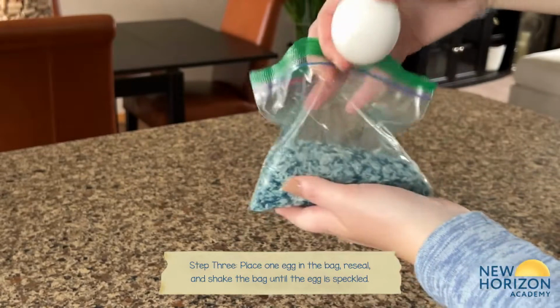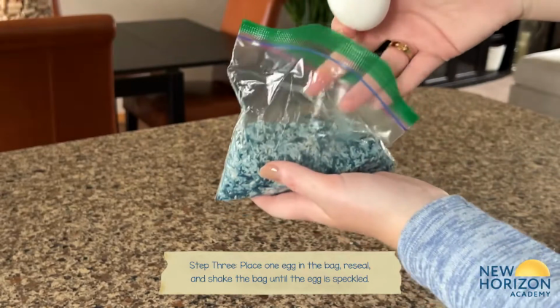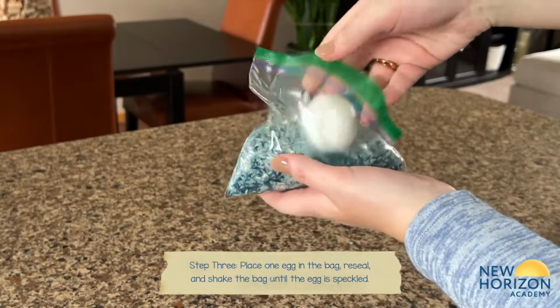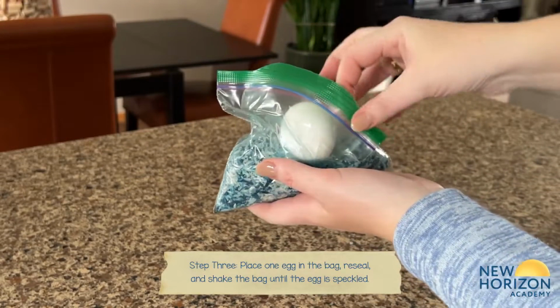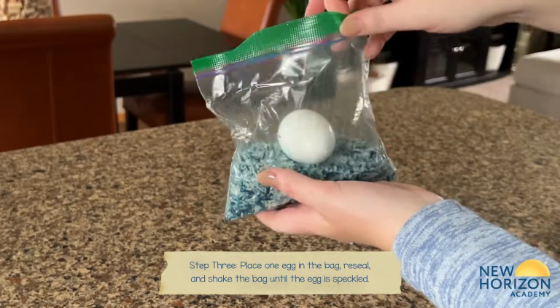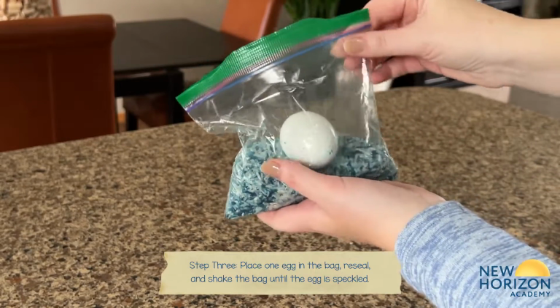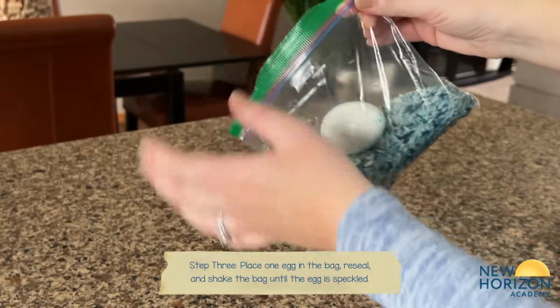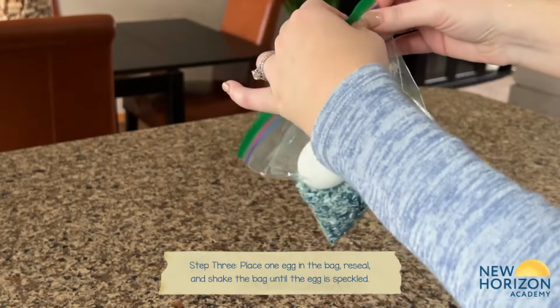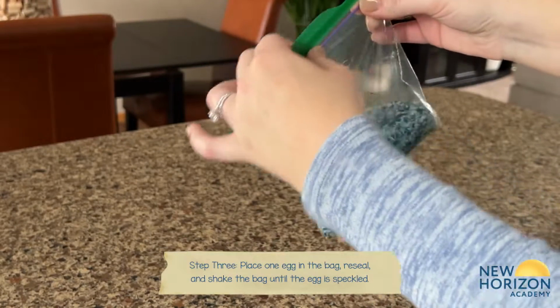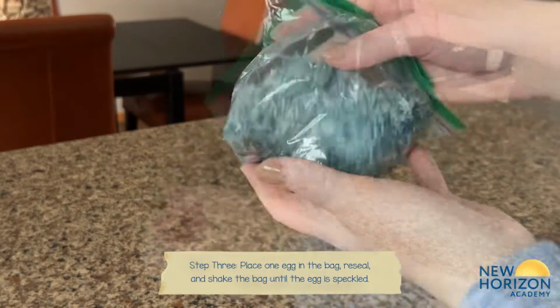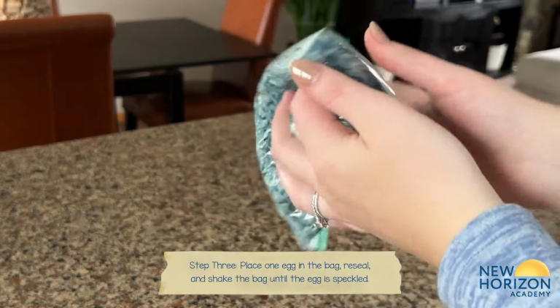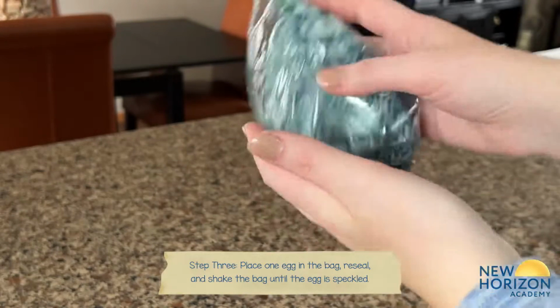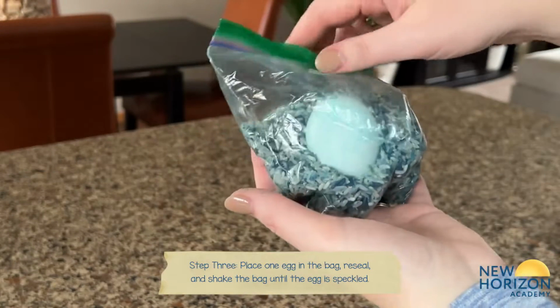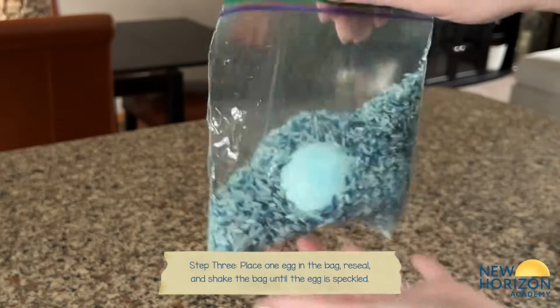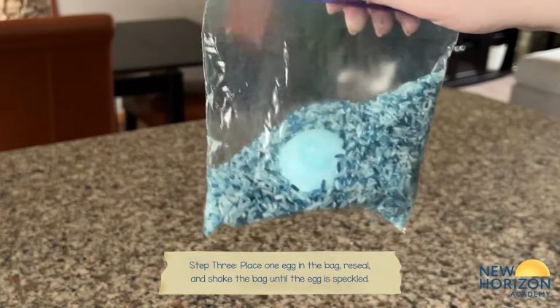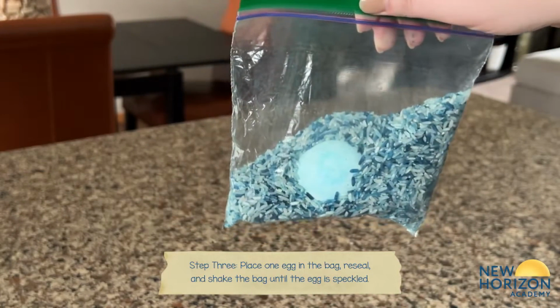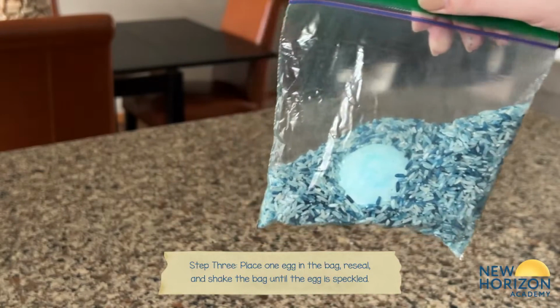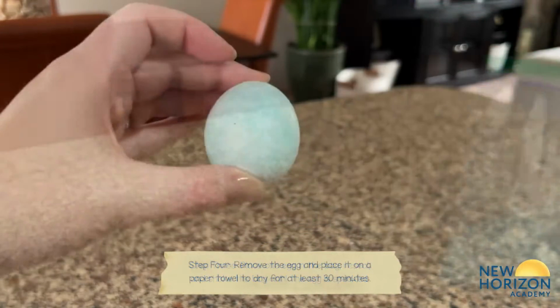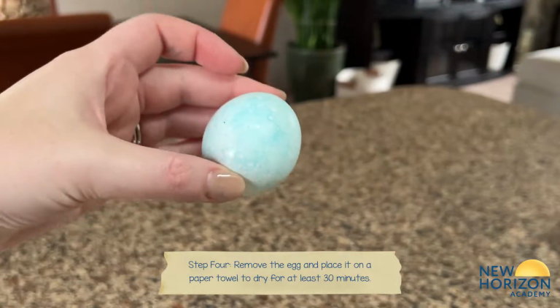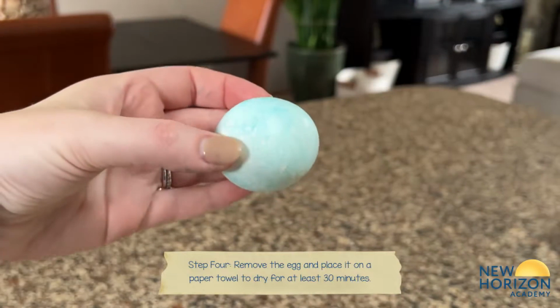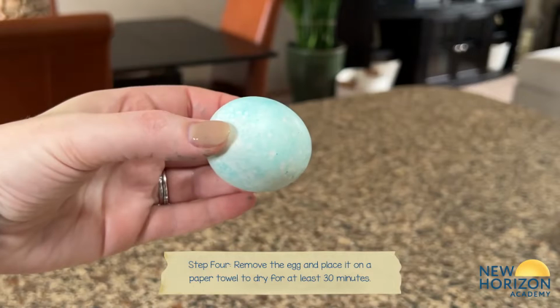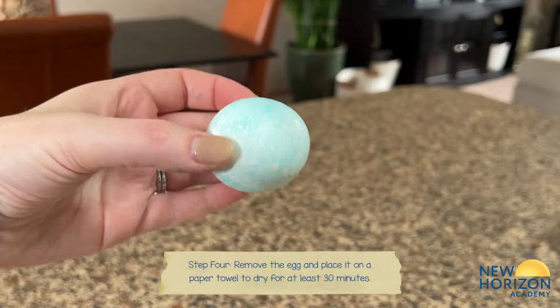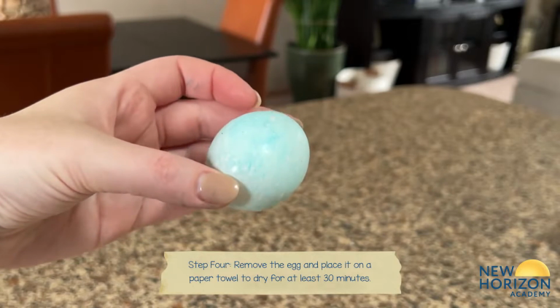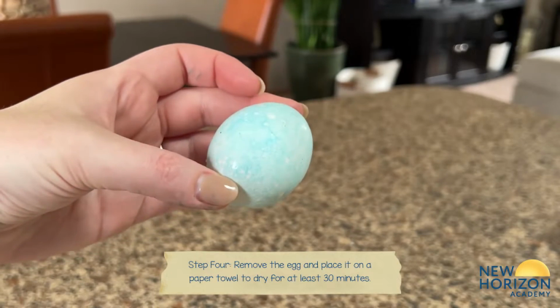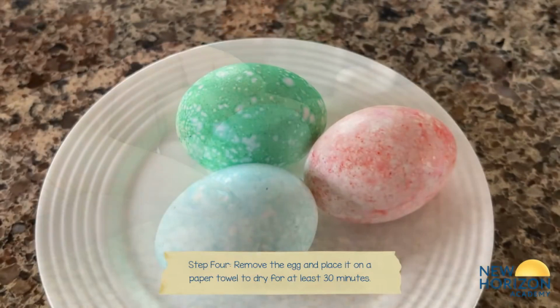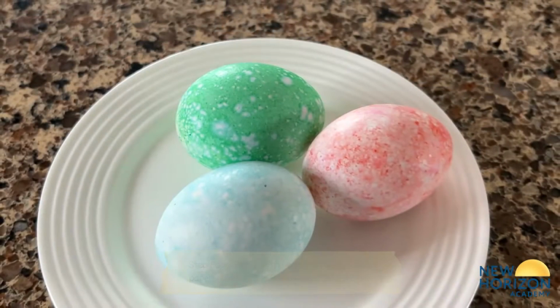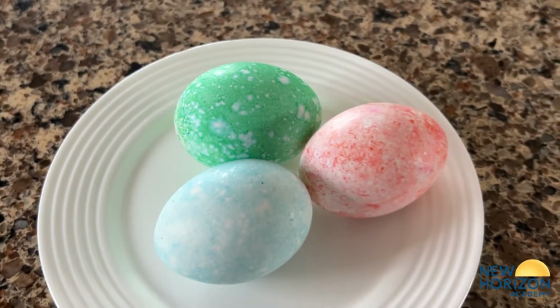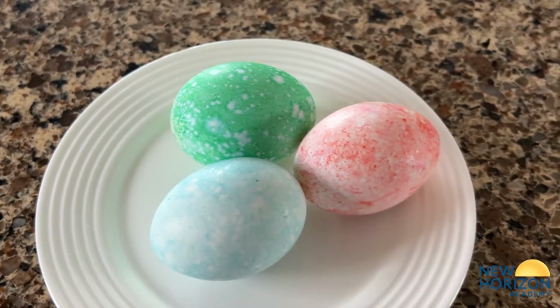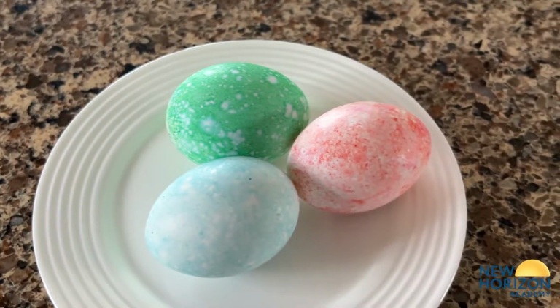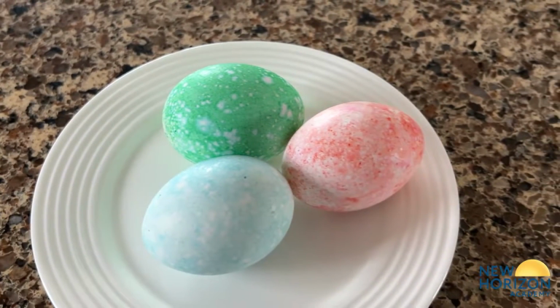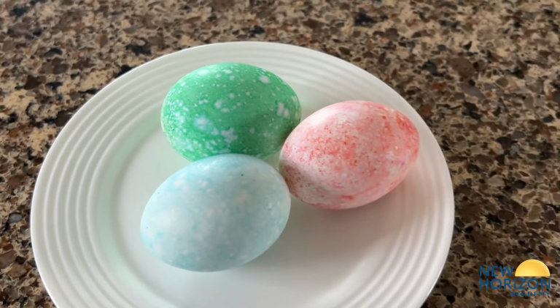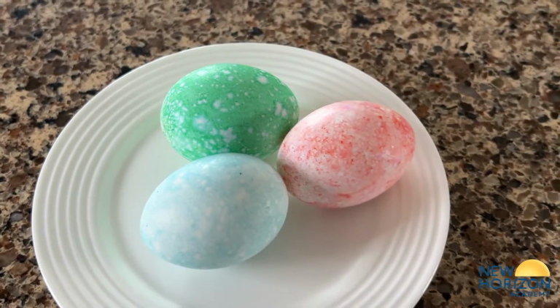Place one hard boiled egg into the bag, reseal, and shake it until the egg is noticeably speckled. Lastly, take out the egg and place it on a paper towel to dry. And you have yourself a speckled colored egg using rice!